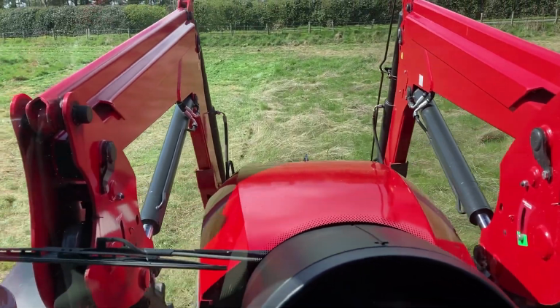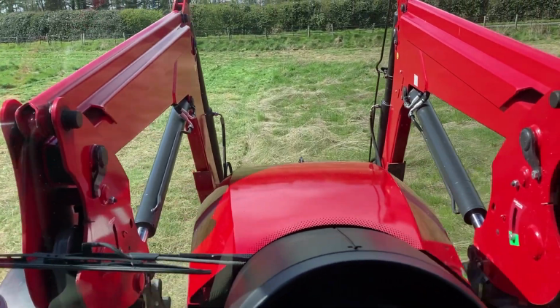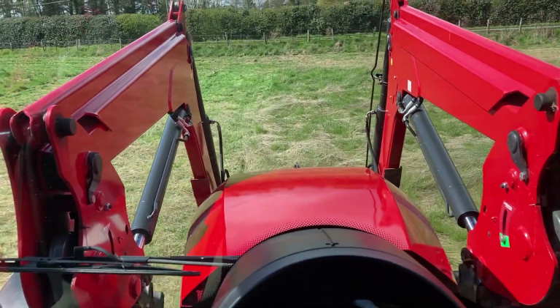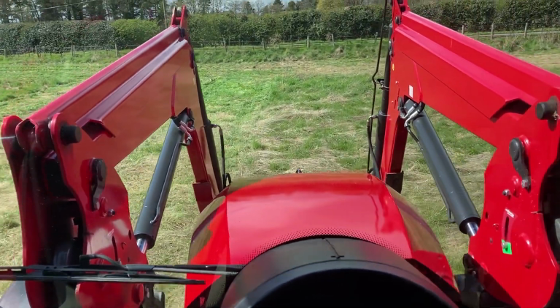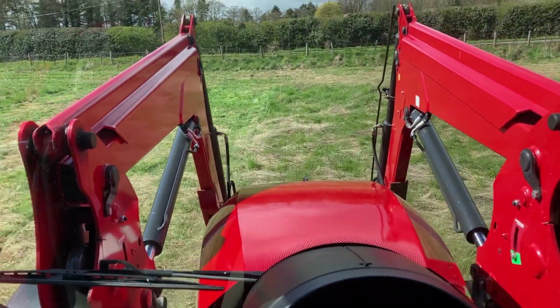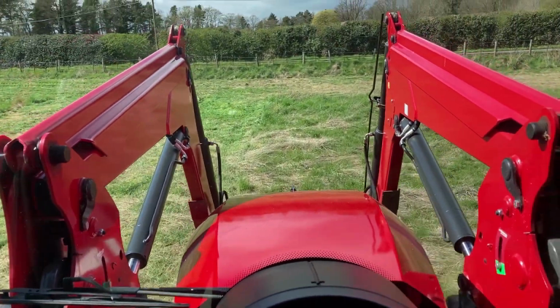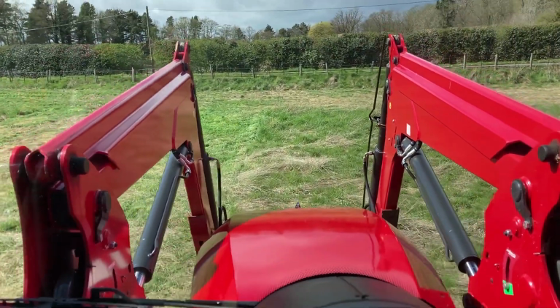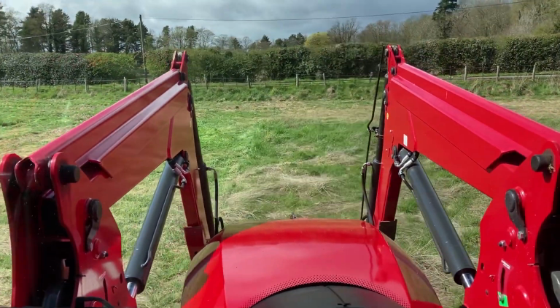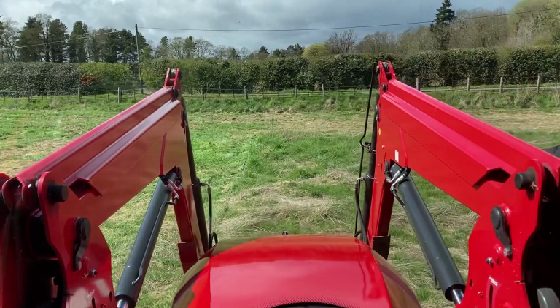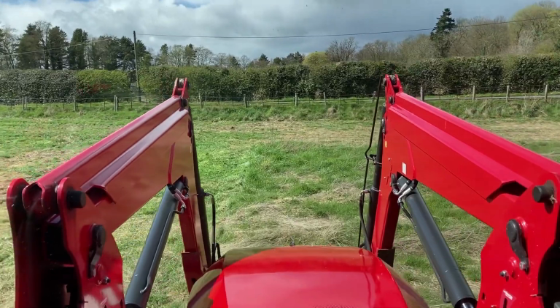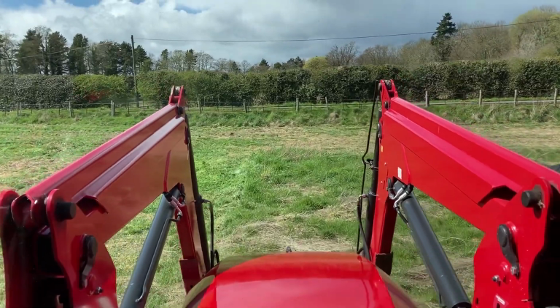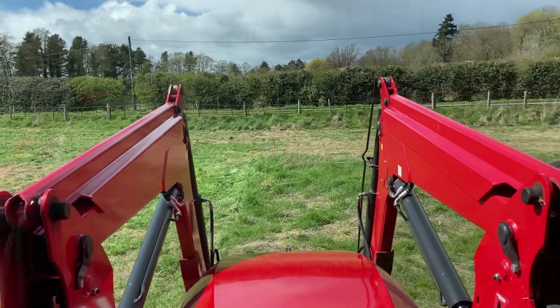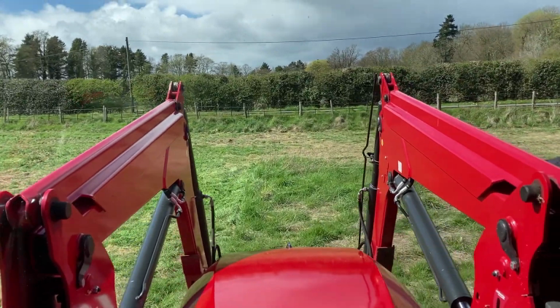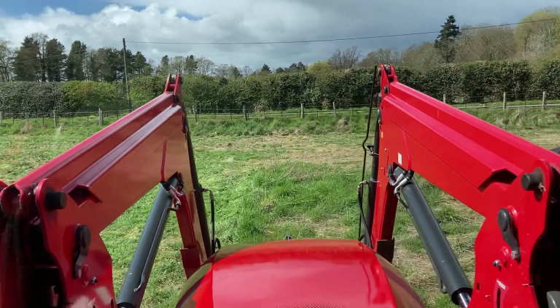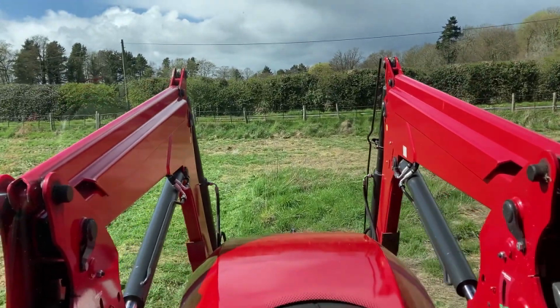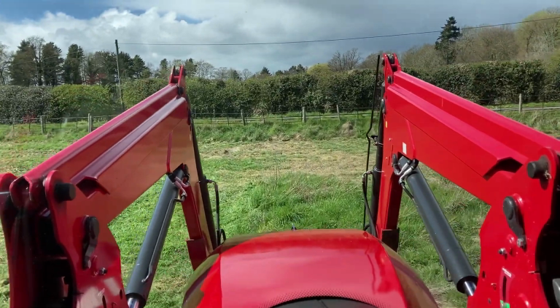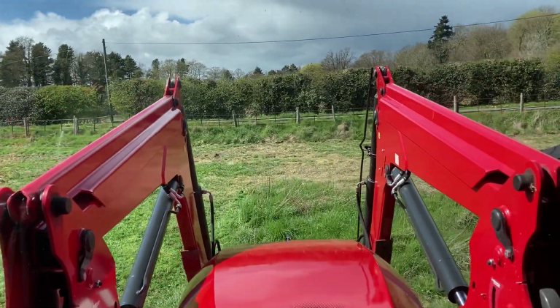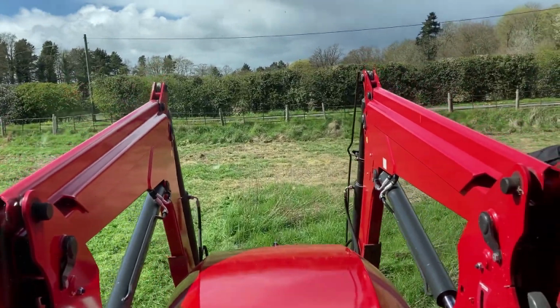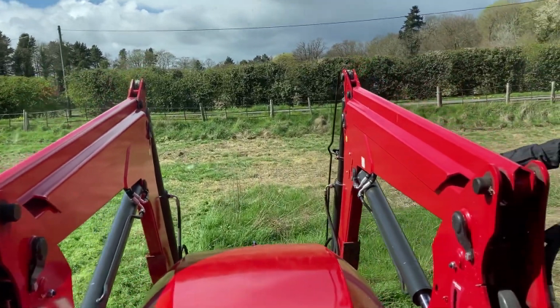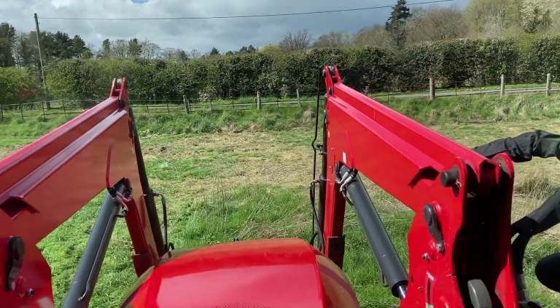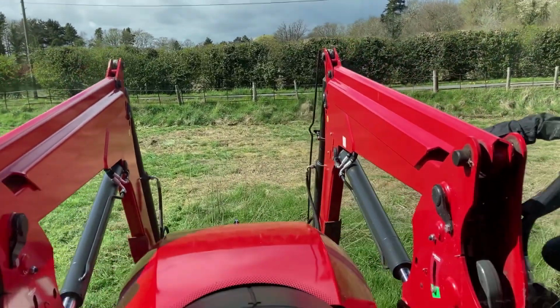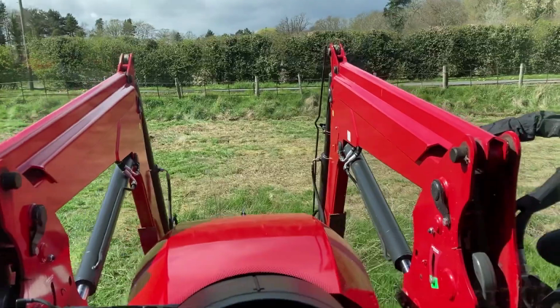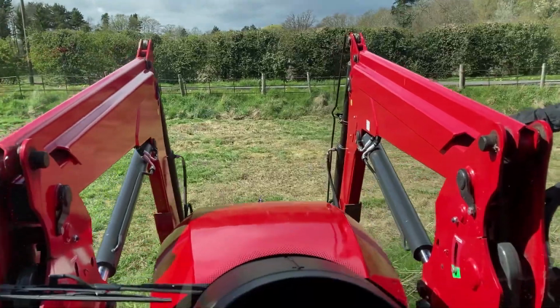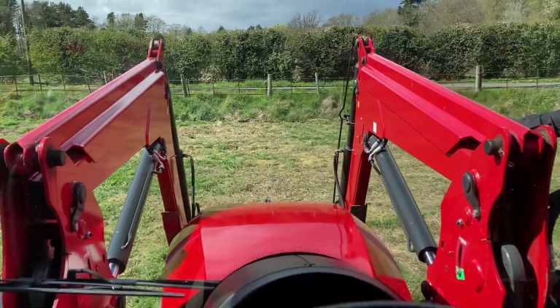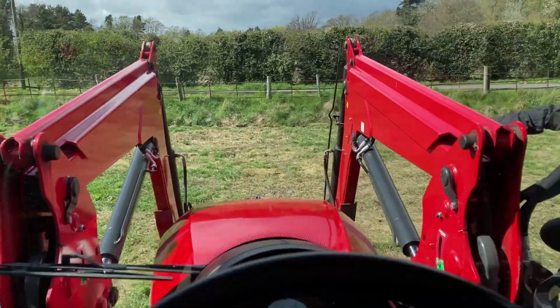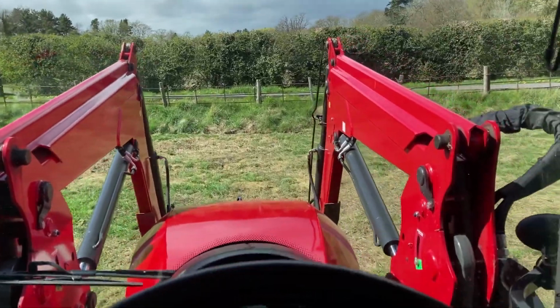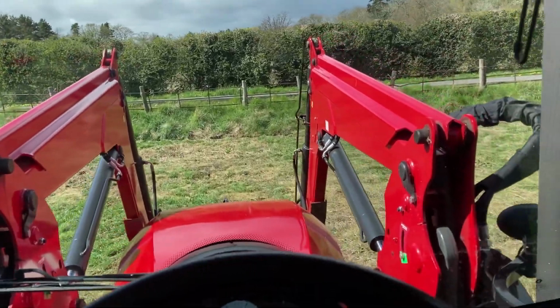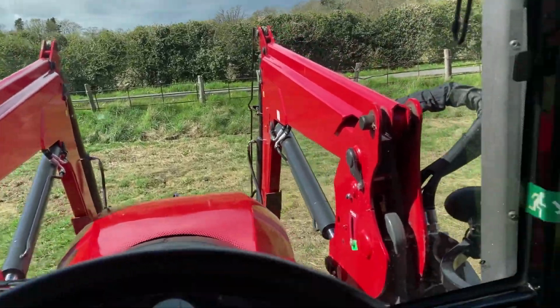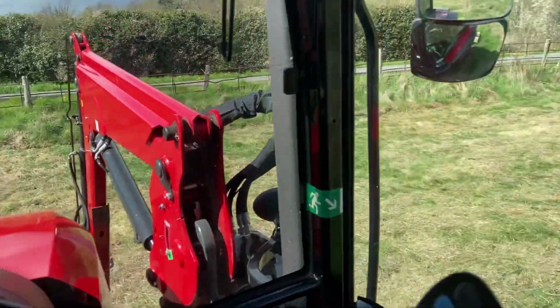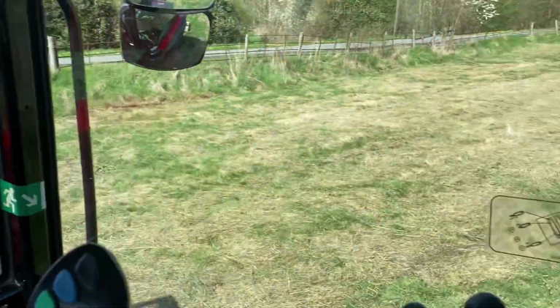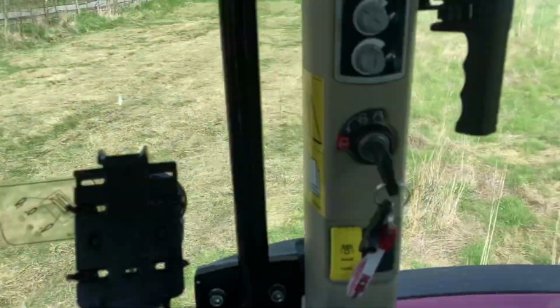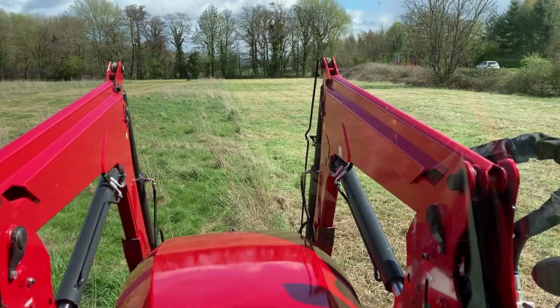It's a 2018 plate, 110 horsepower, and it seems to absolutely love it - it's not even batting an eye pulling this. Now I keep calling it a flail but it's not - it's a rotary topper.